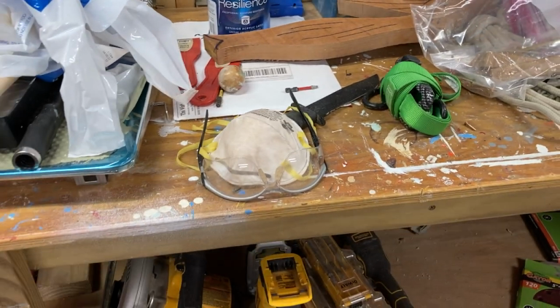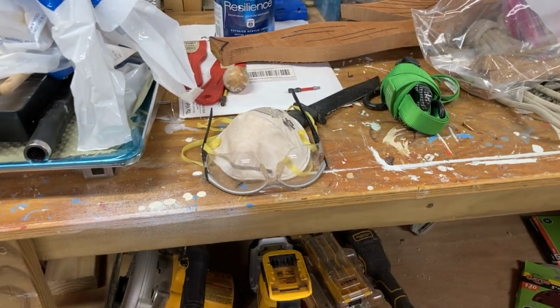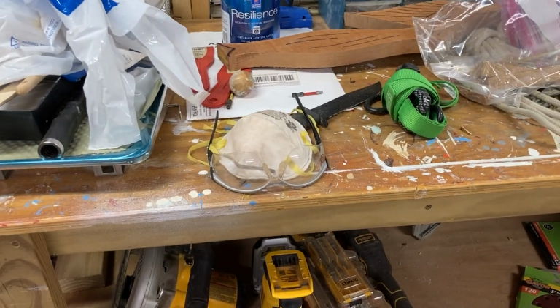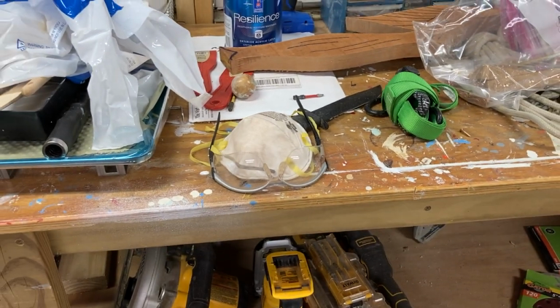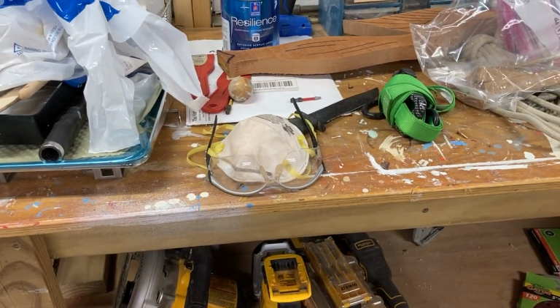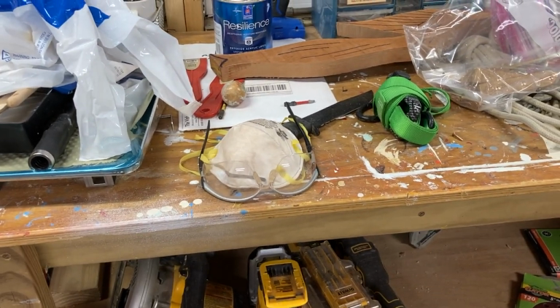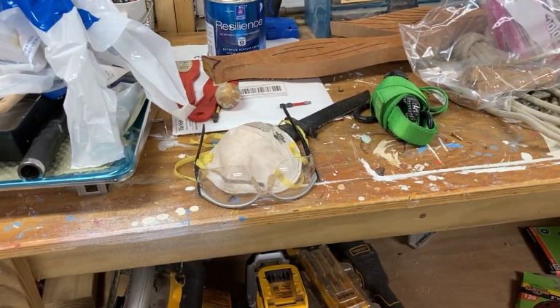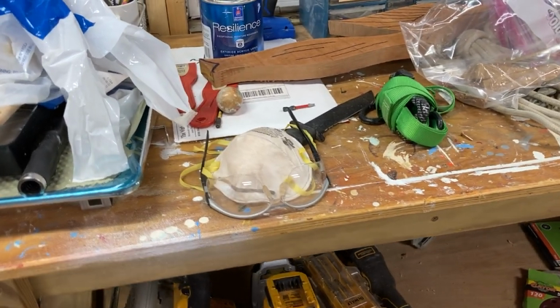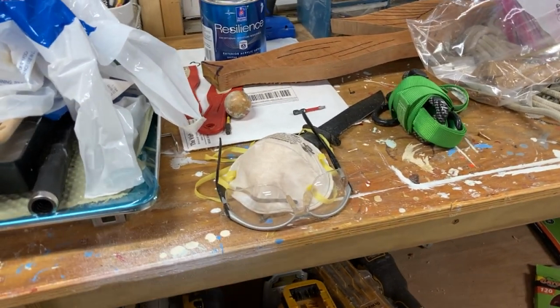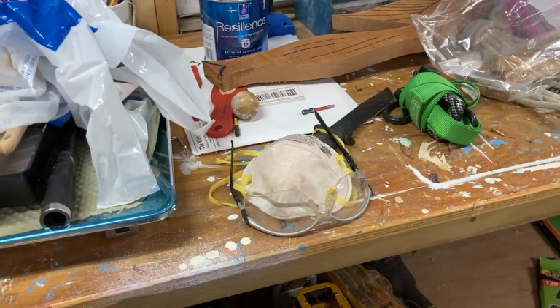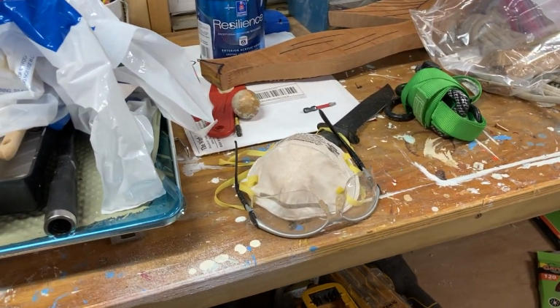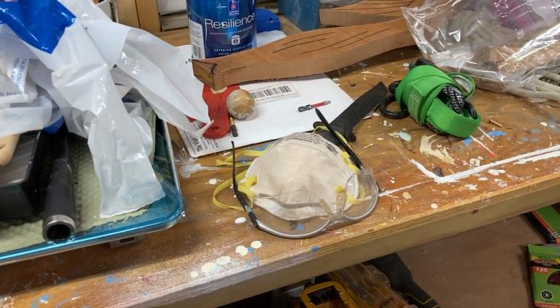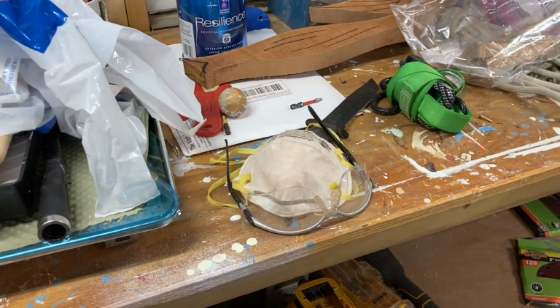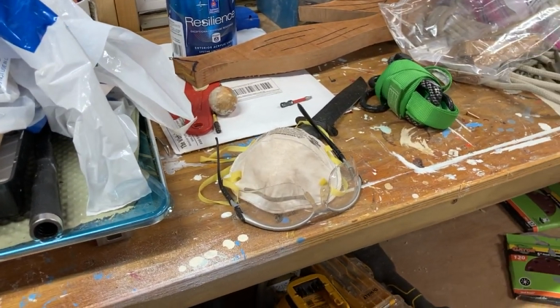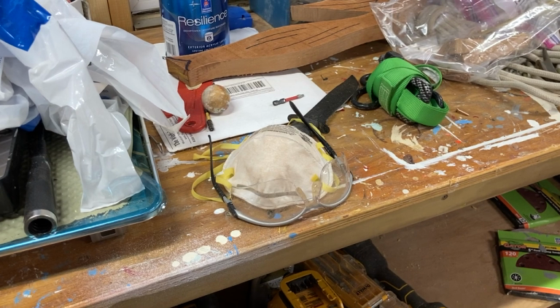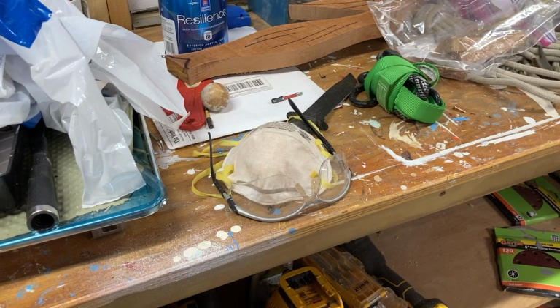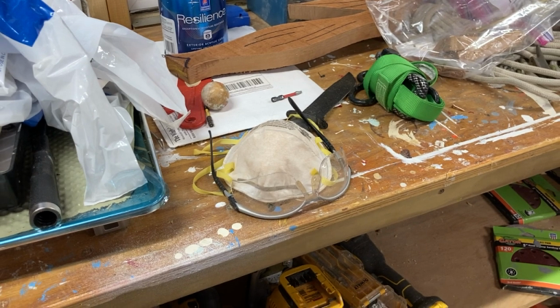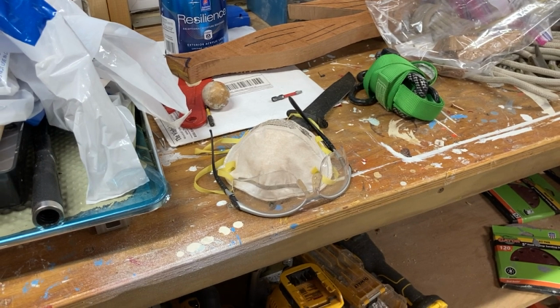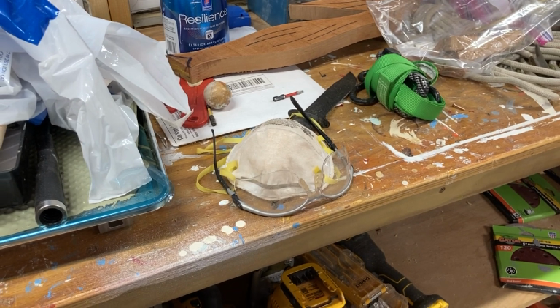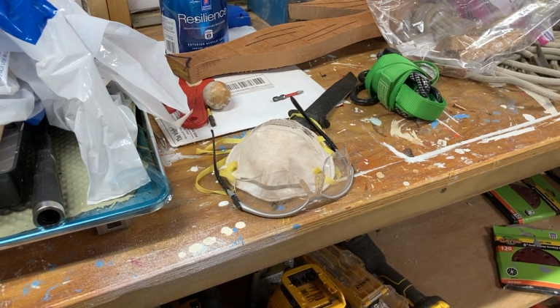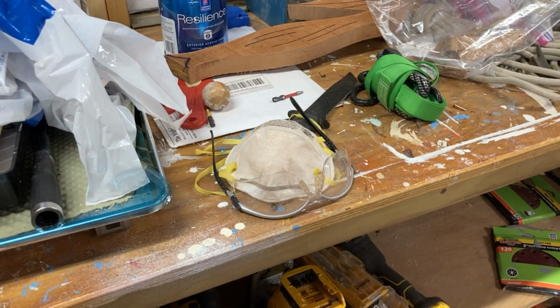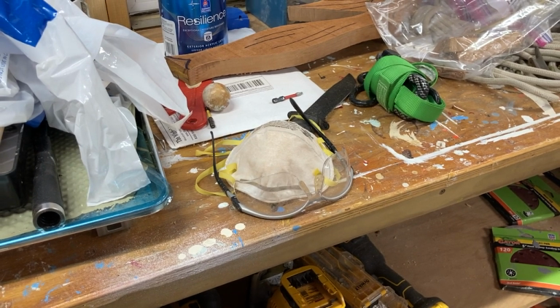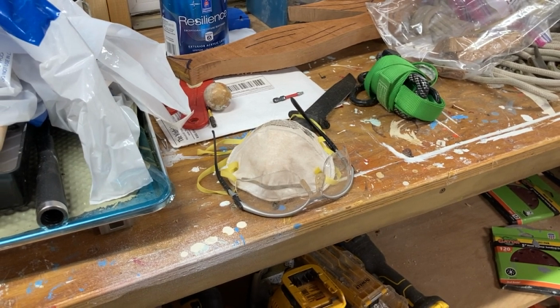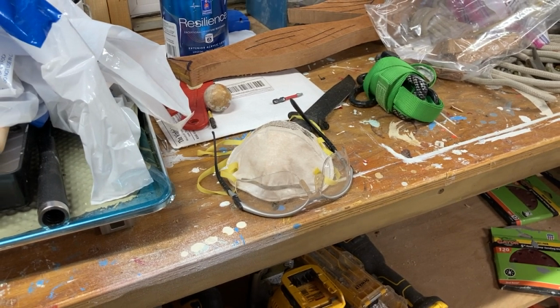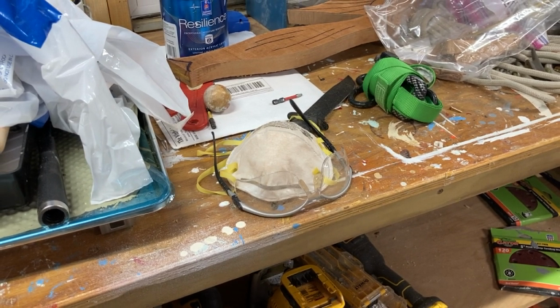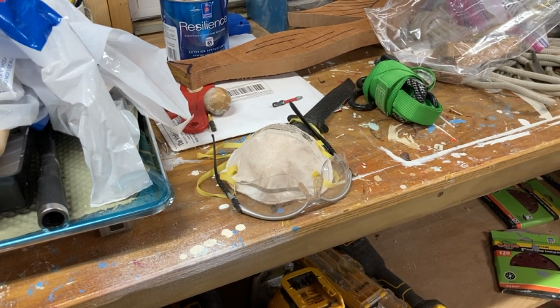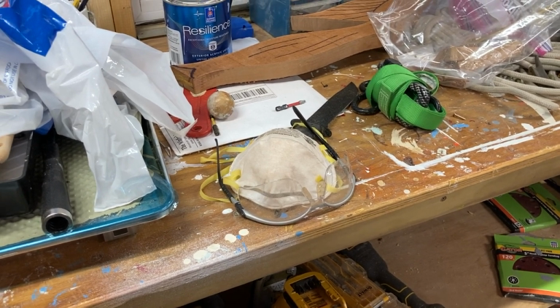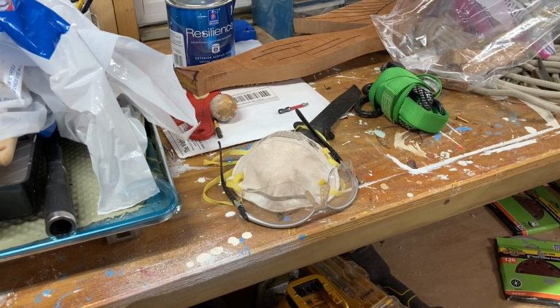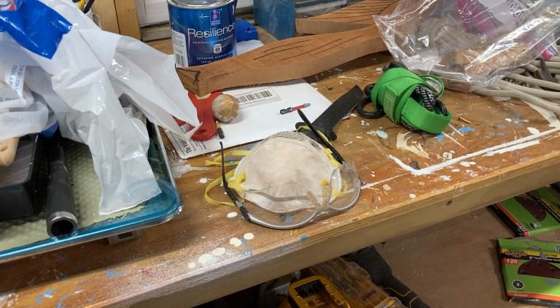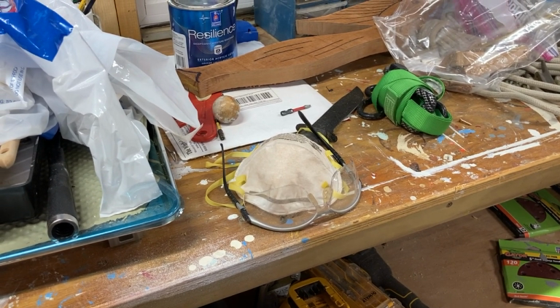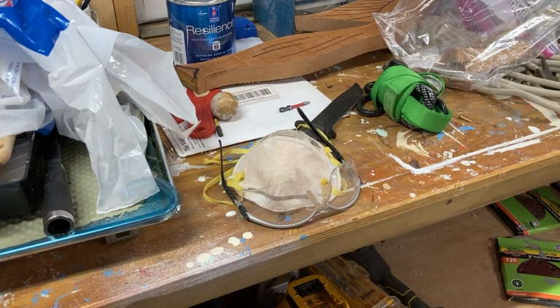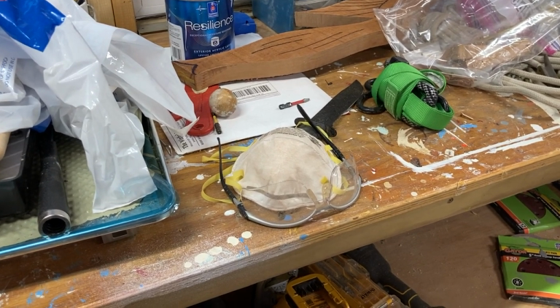All right, we're here at the Boatworks. Skip and Clark worked on gunnels today, and let's talk about the tools we used and materials.